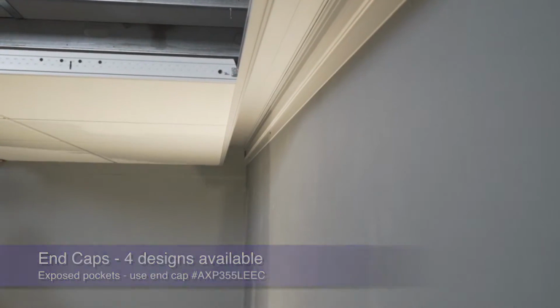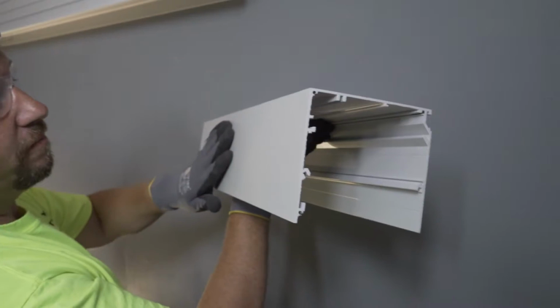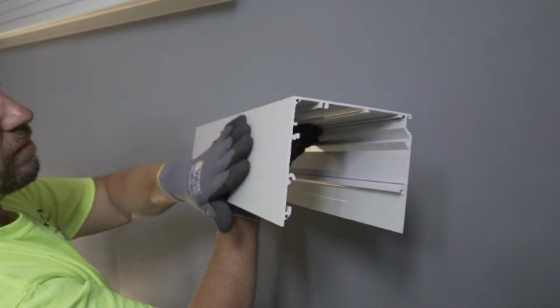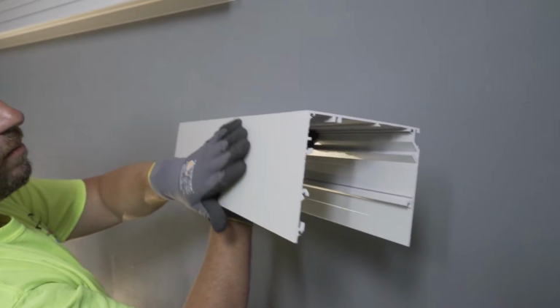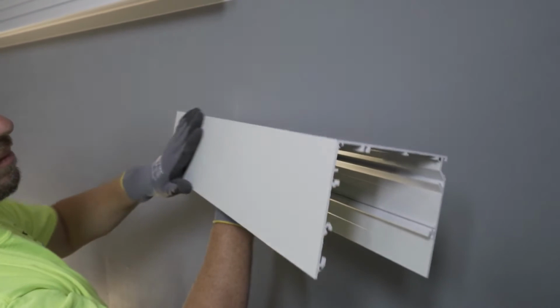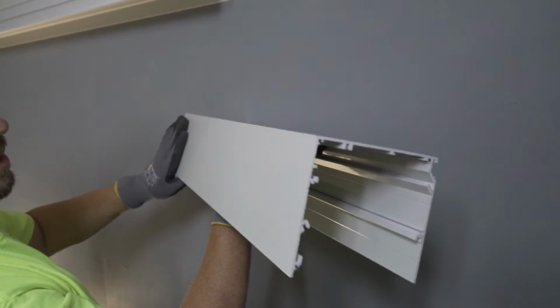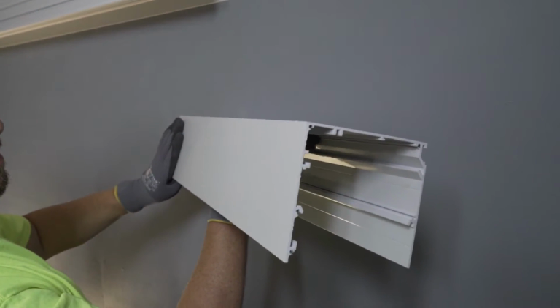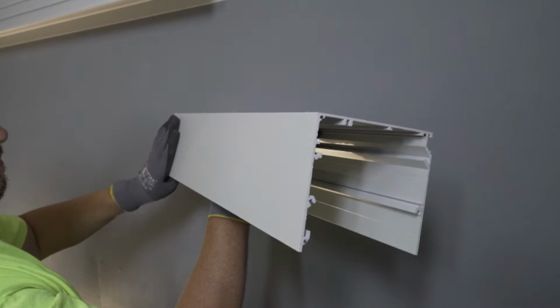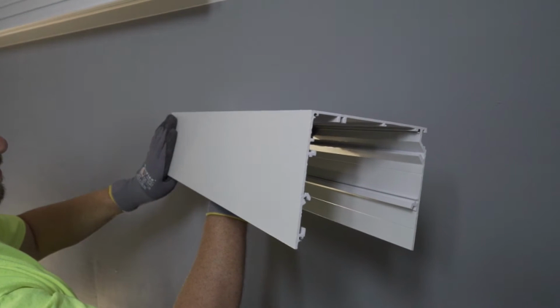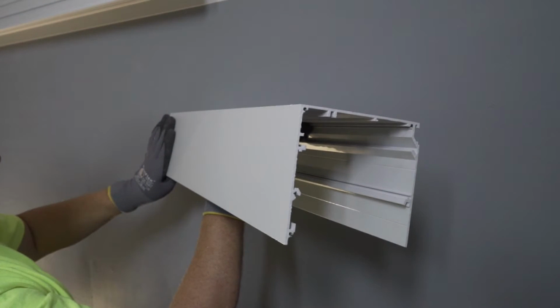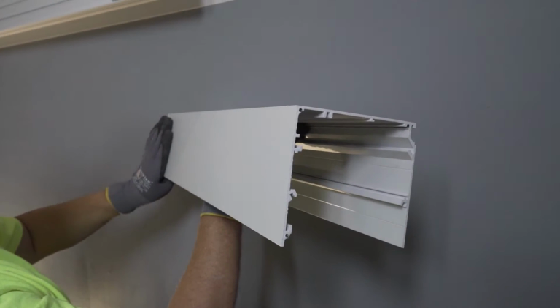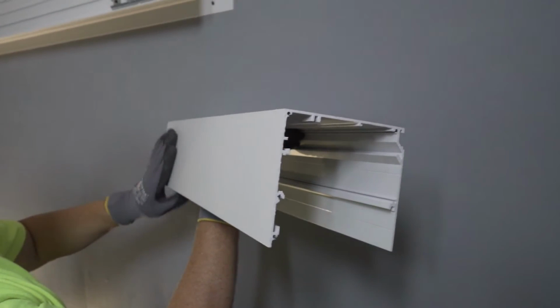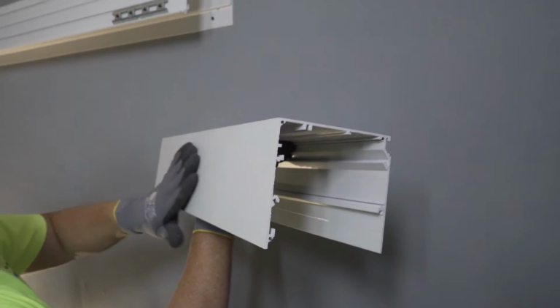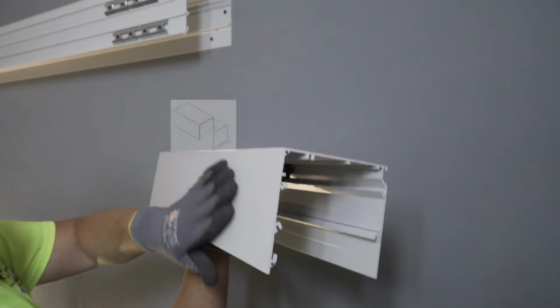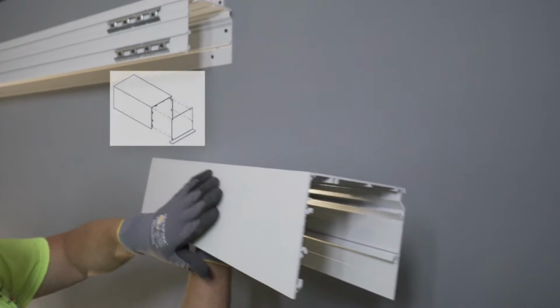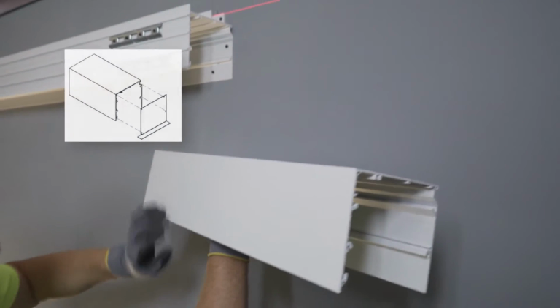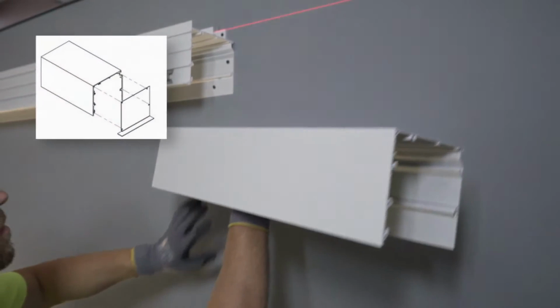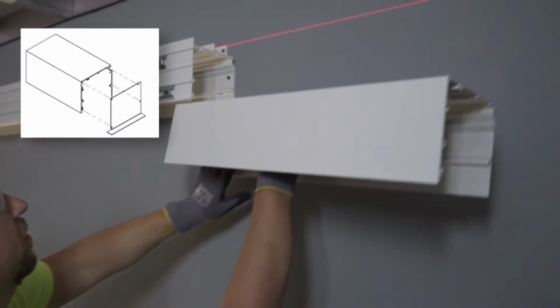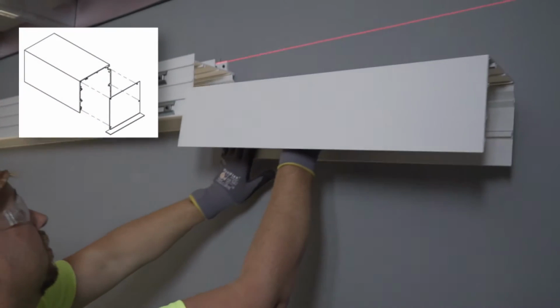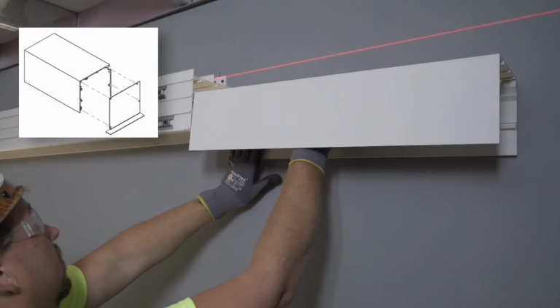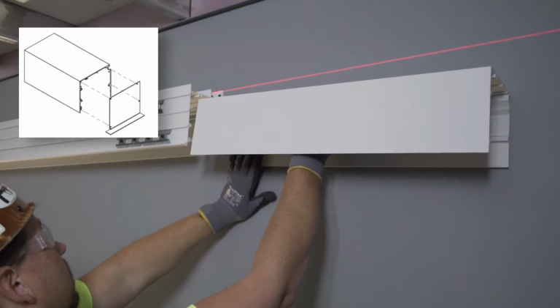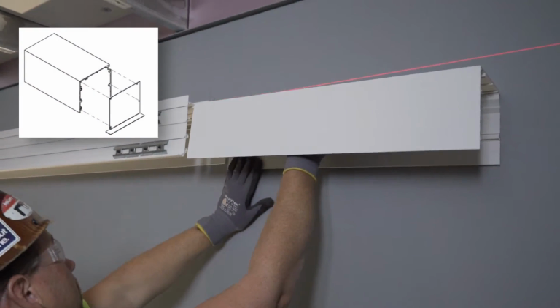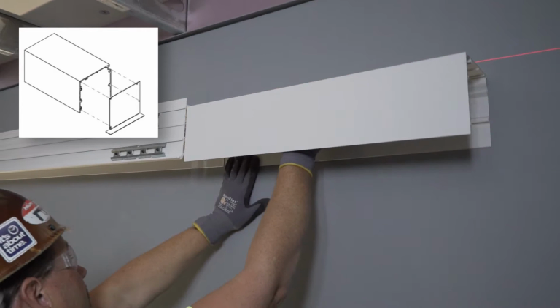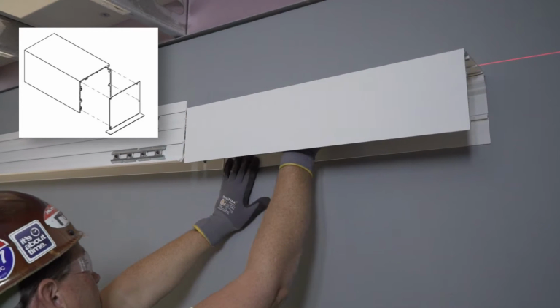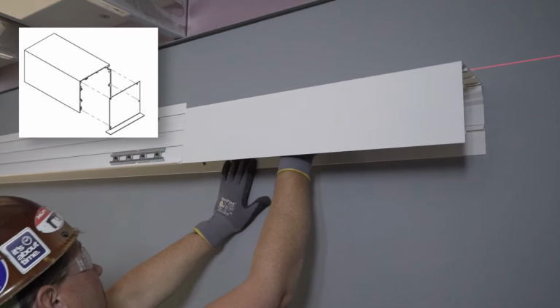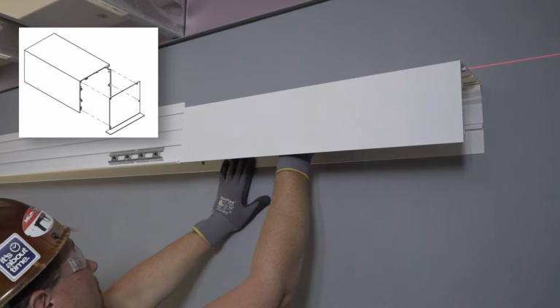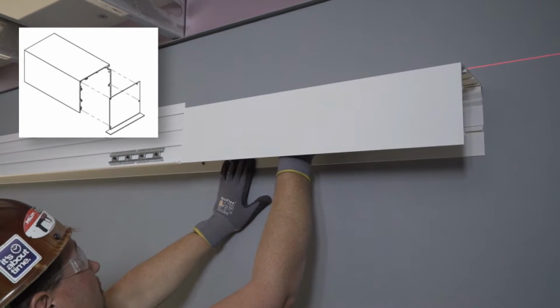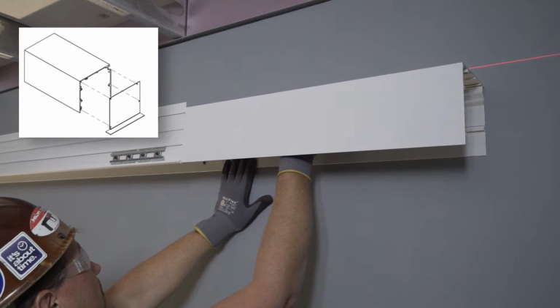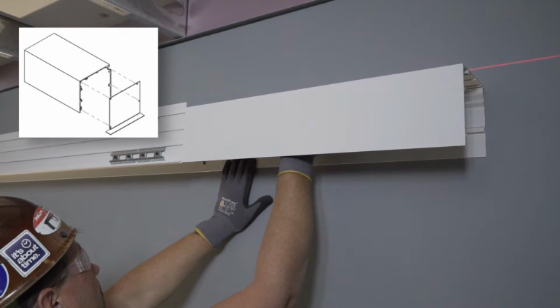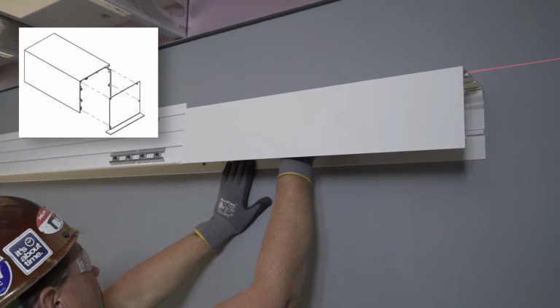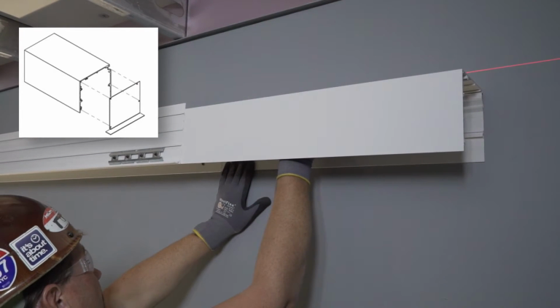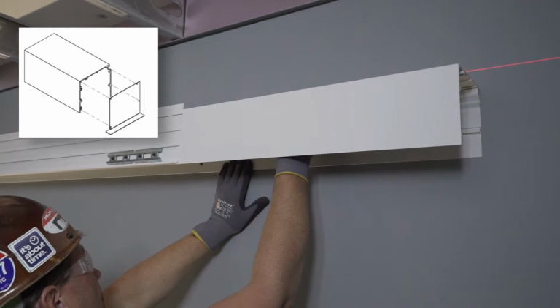Now, suppose your room has pockets but no ceiling — just exposed deck. Just use our three sided exposed pocket with smooth painted sides for a clean finish.